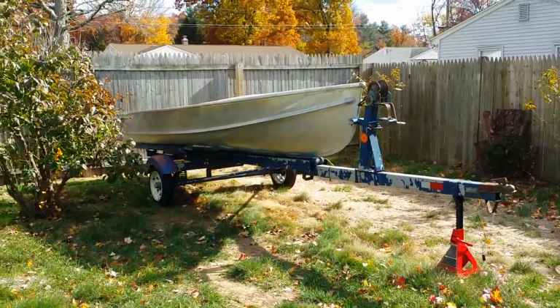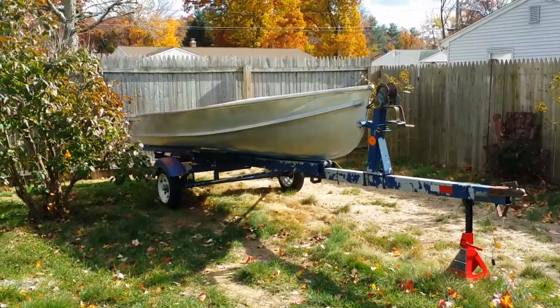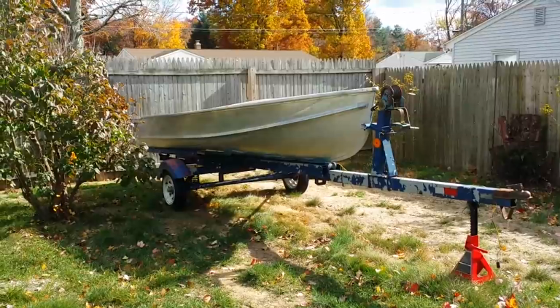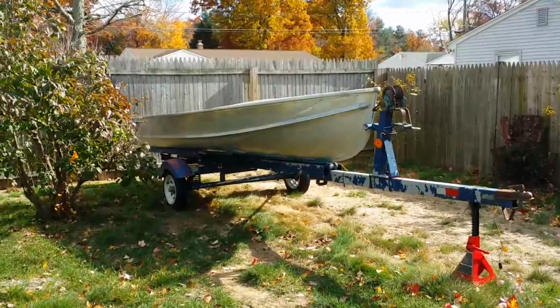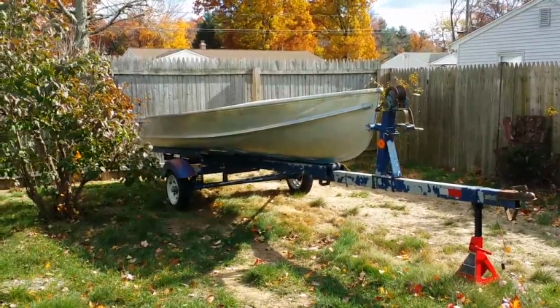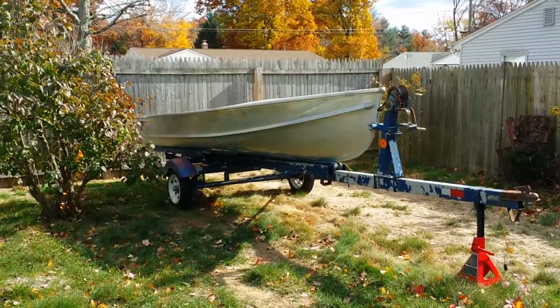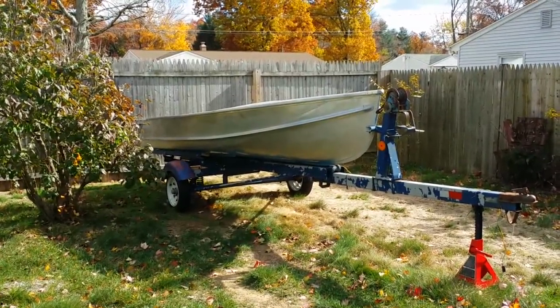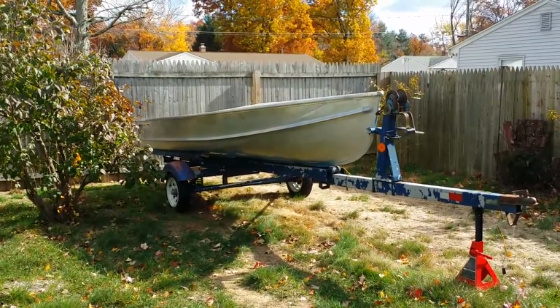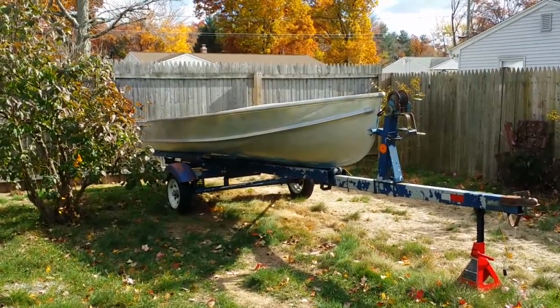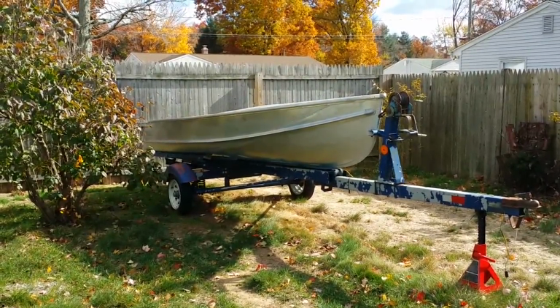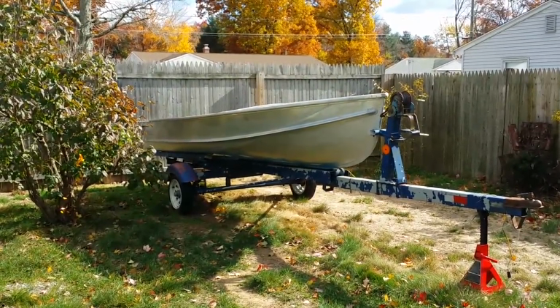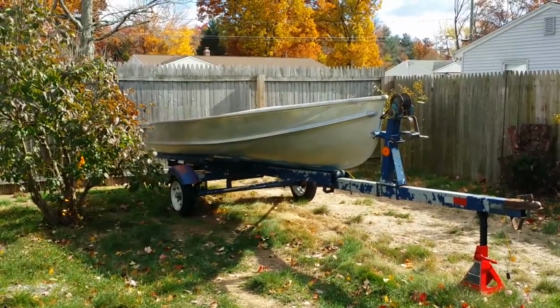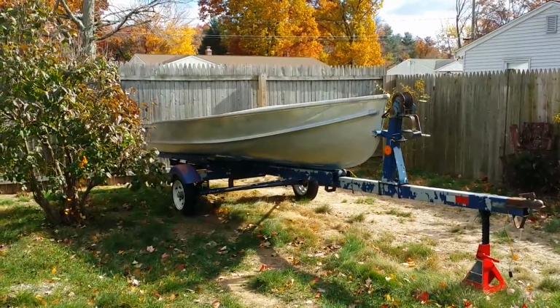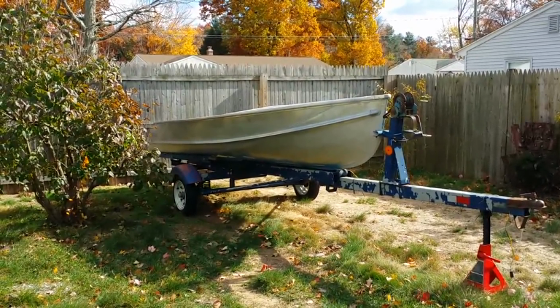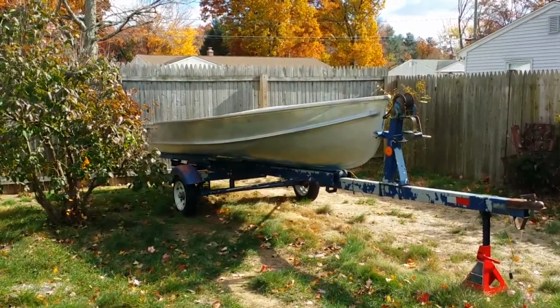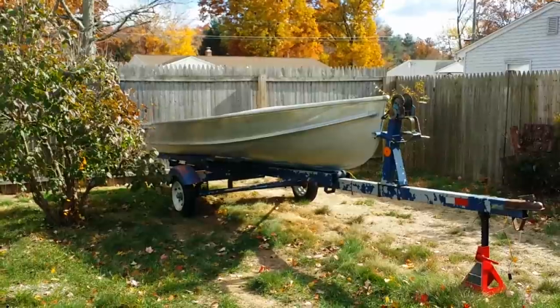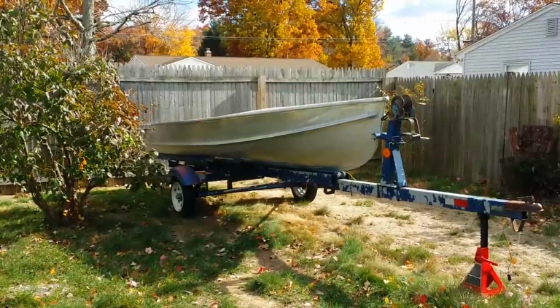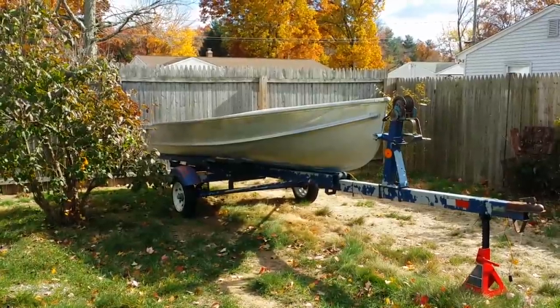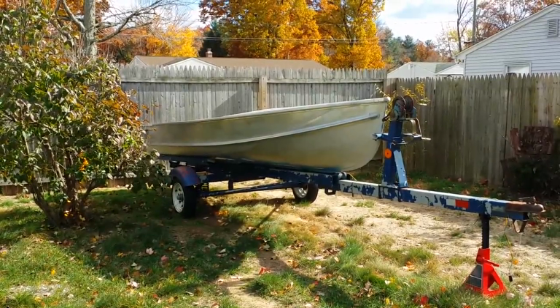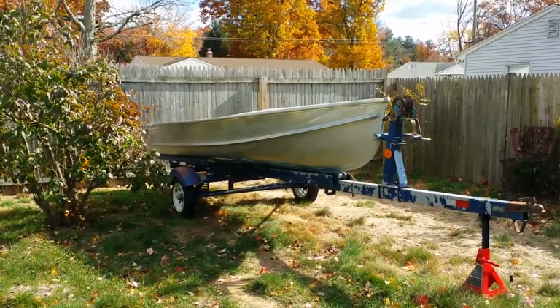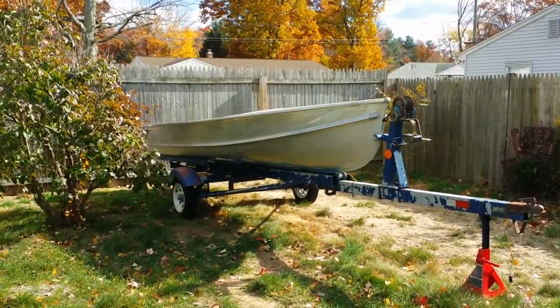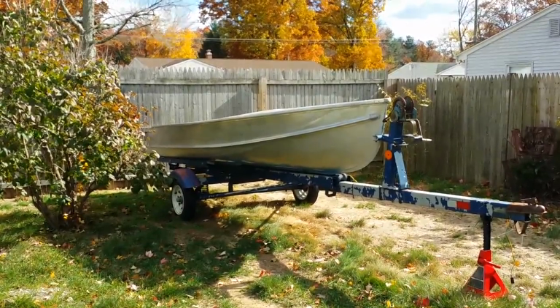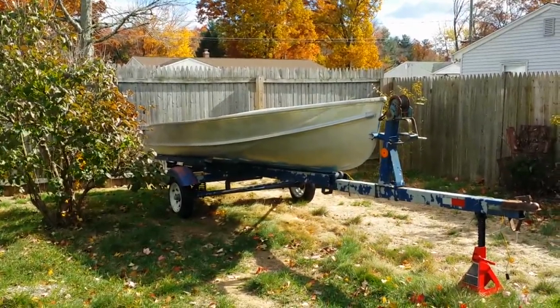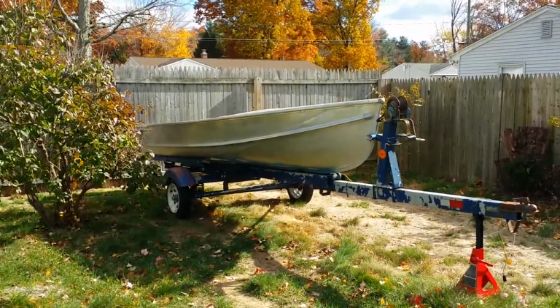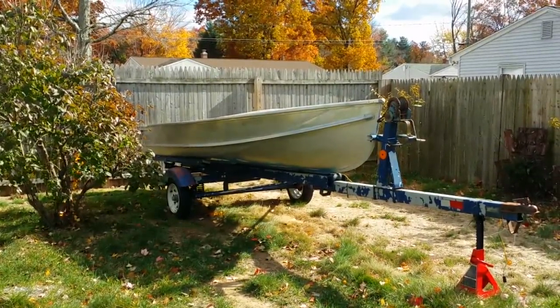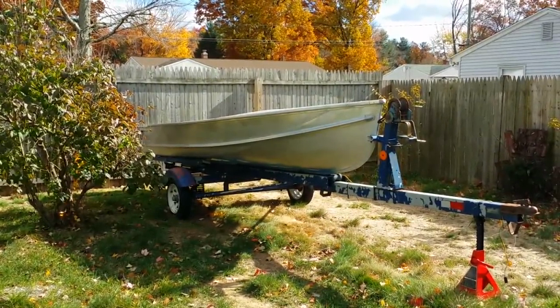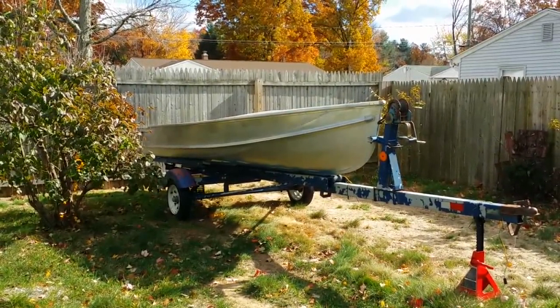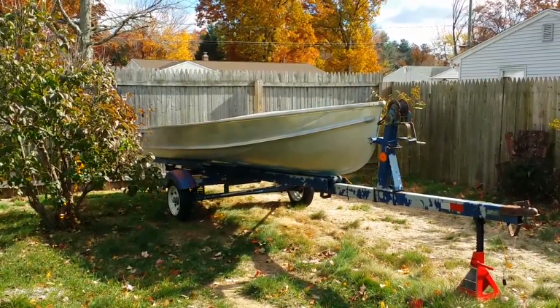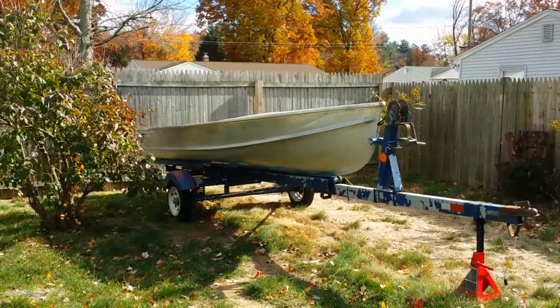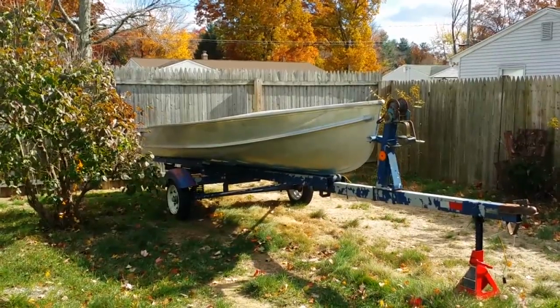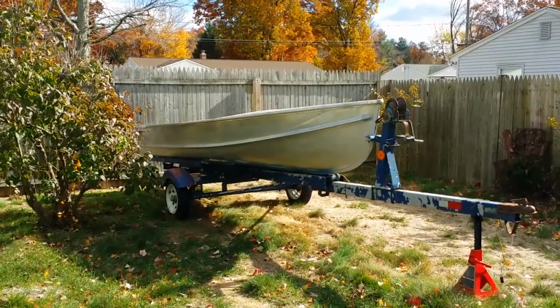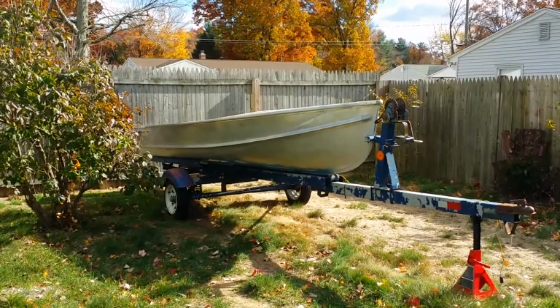The boat is 14 feet and the maximum horsepower is 35, so this thing will scoot. I have a vintage windshield for it and the helm for it — basically just got to sit down and do it. Now I'm going to show you the motor right now in the garage.